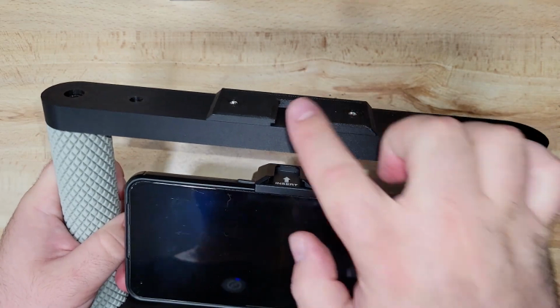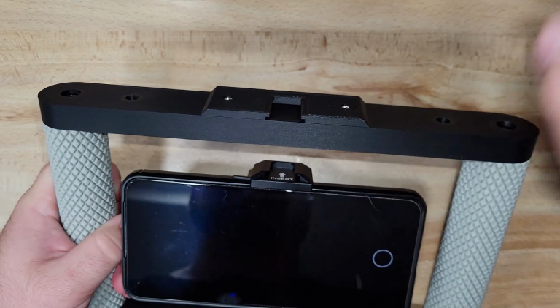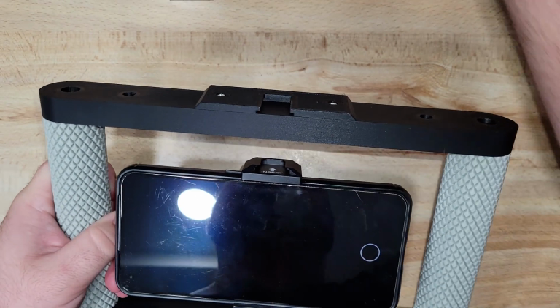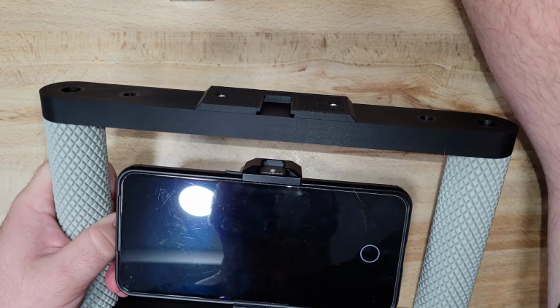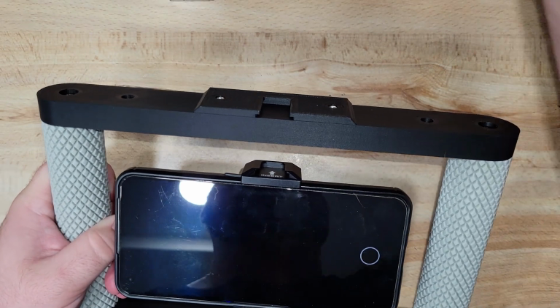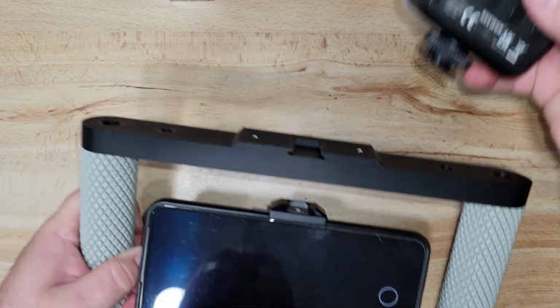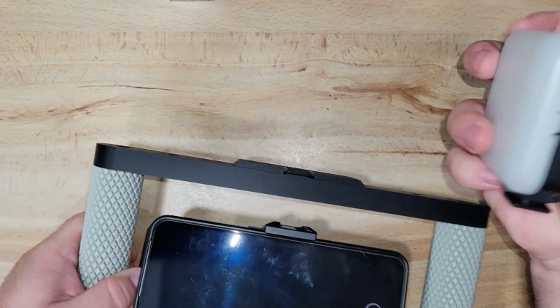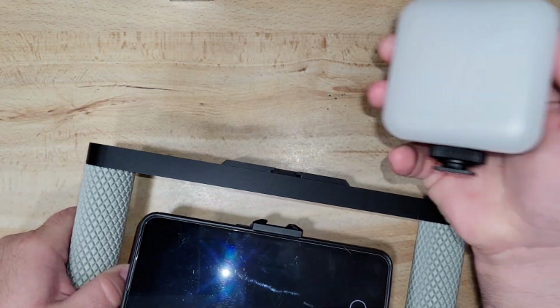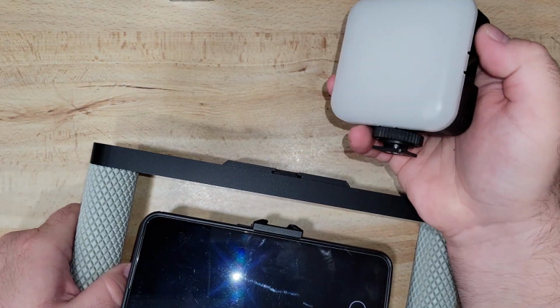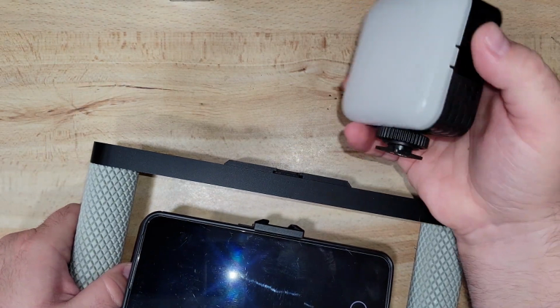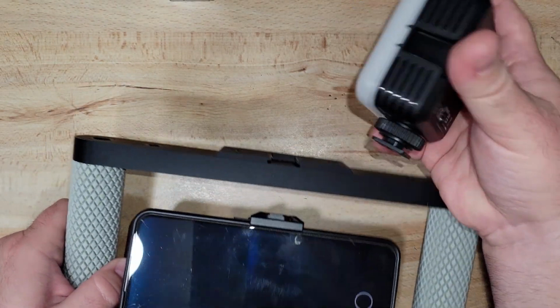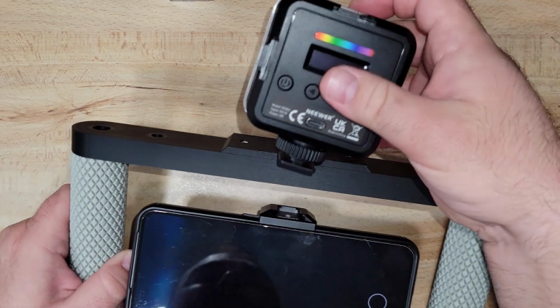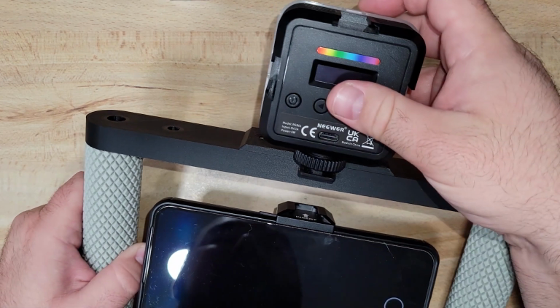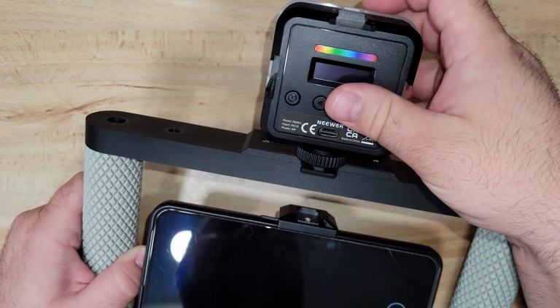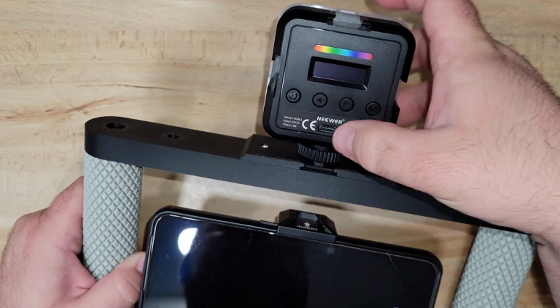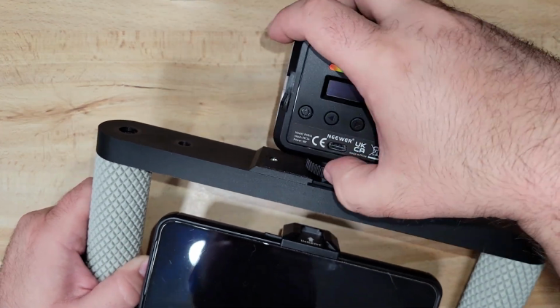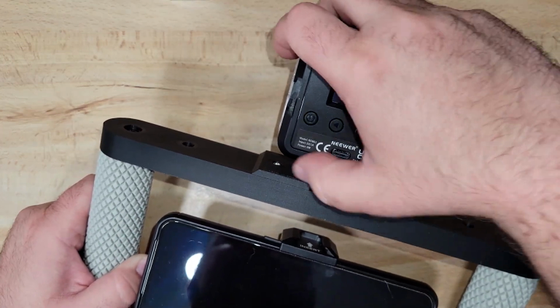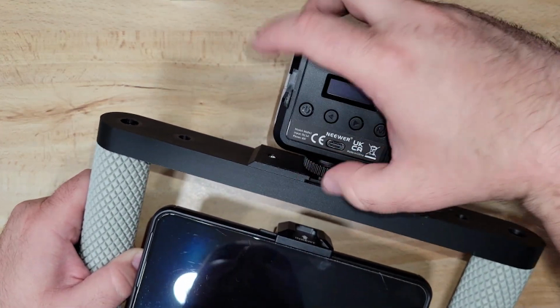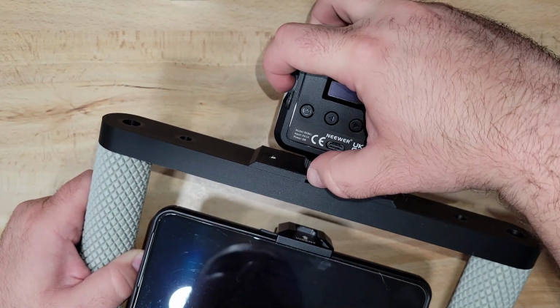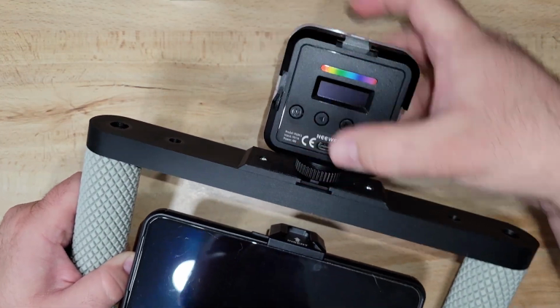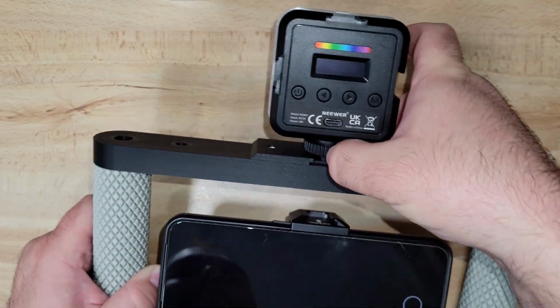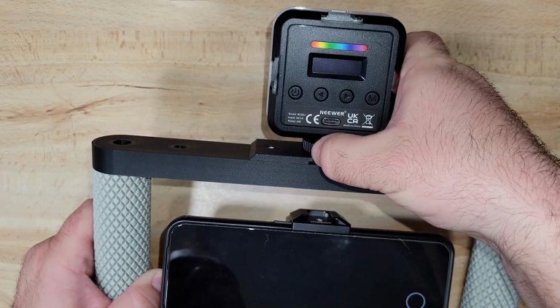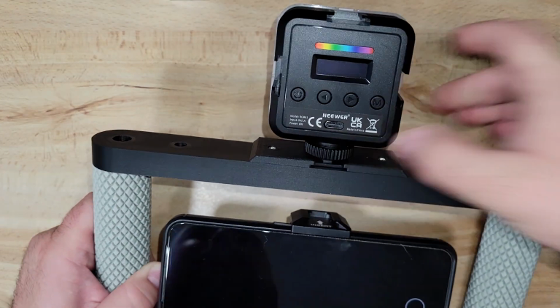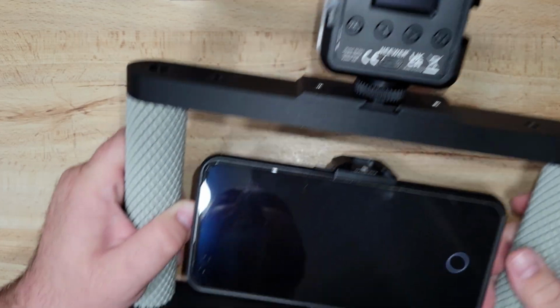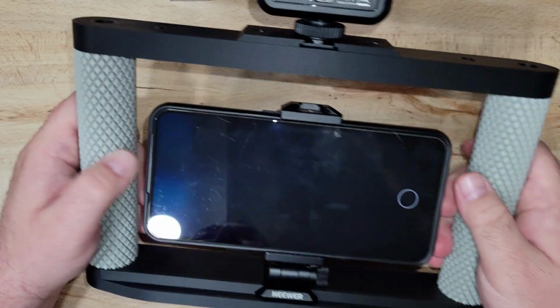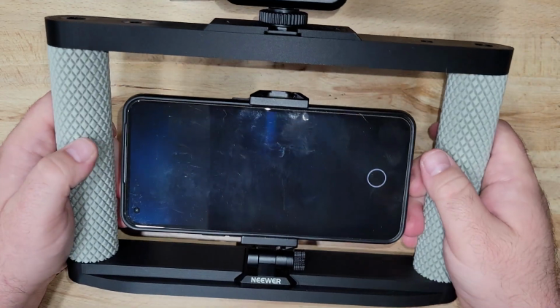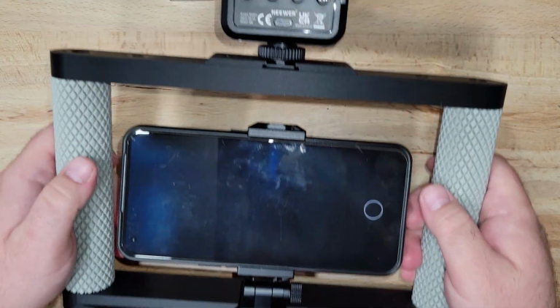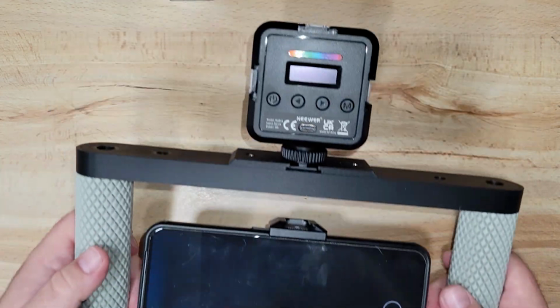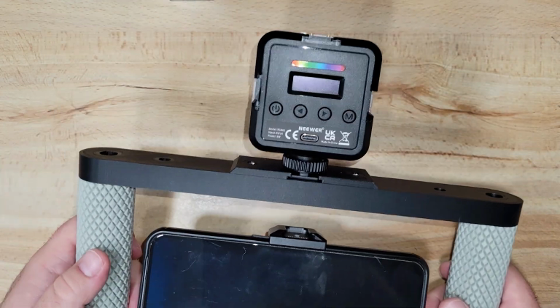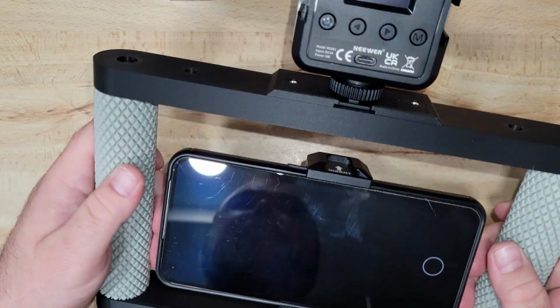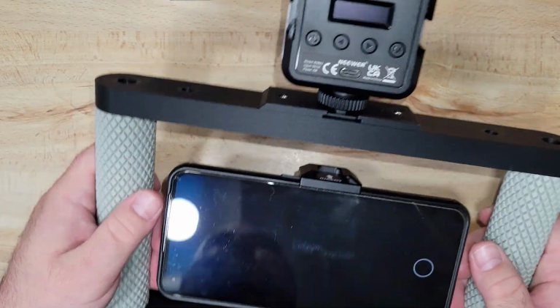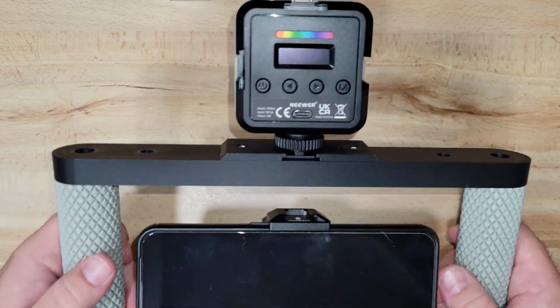Because we have this little cold shoe adapter, we take a light, slot it in there, tighten that down, and now you have a phone camera rig with a light.